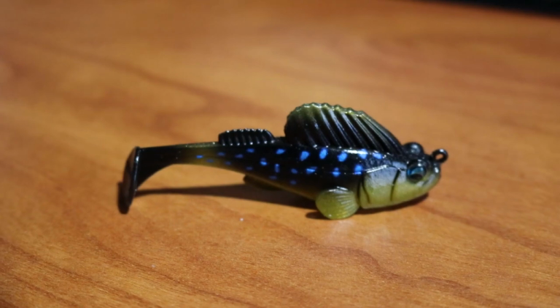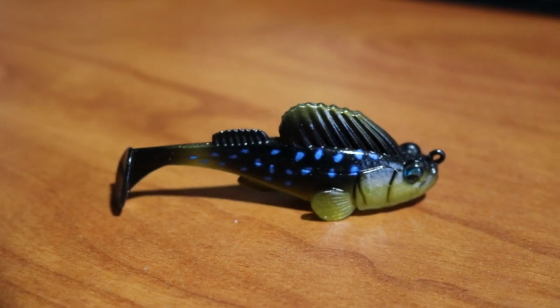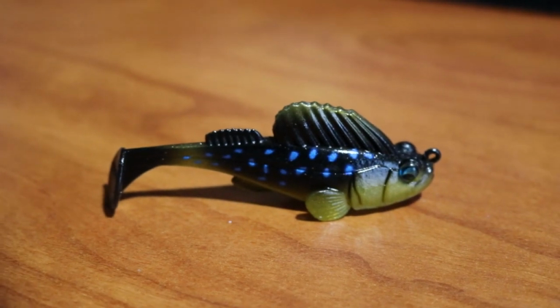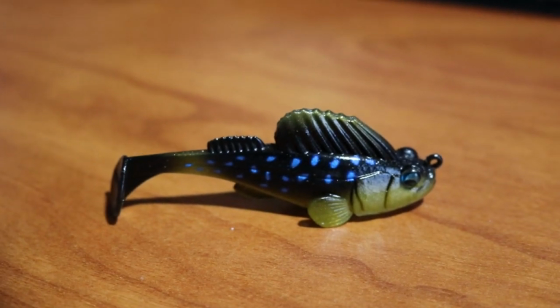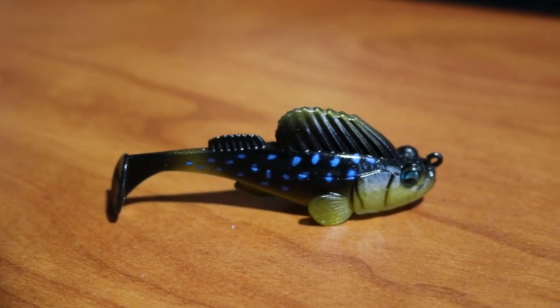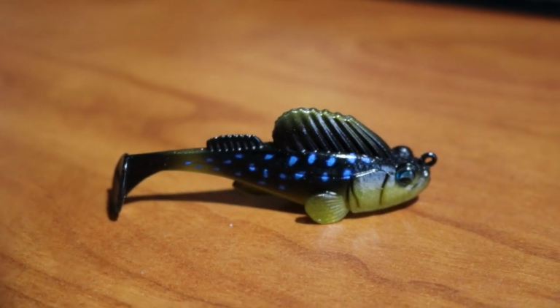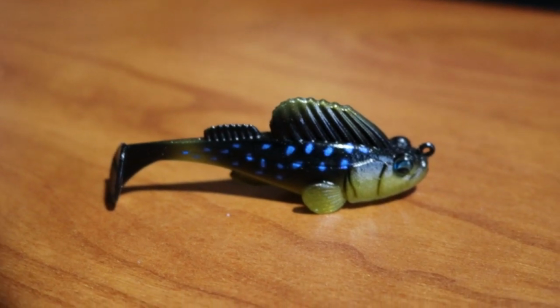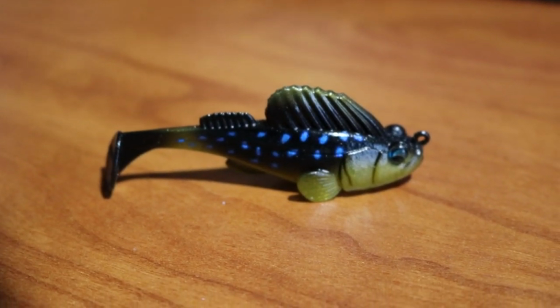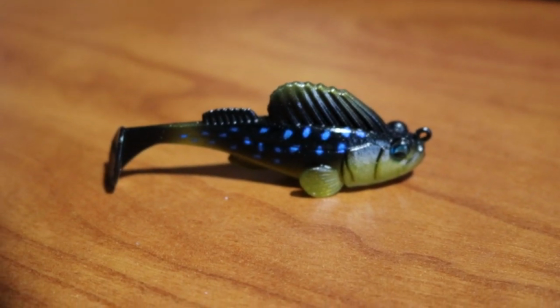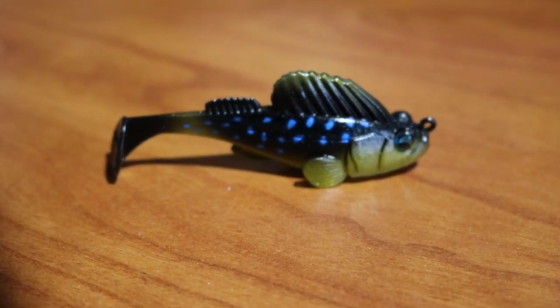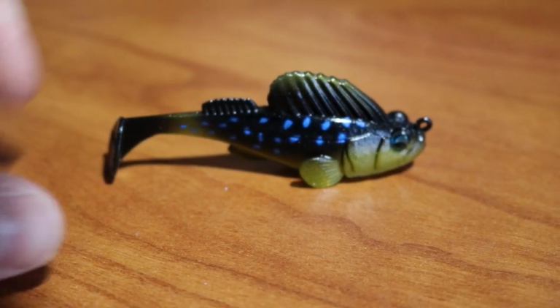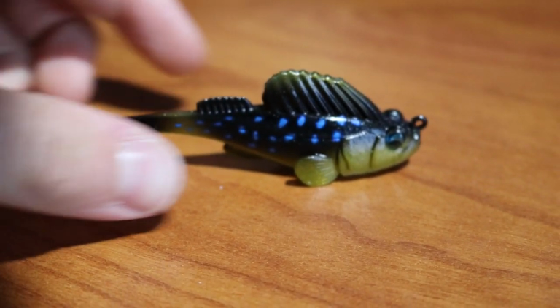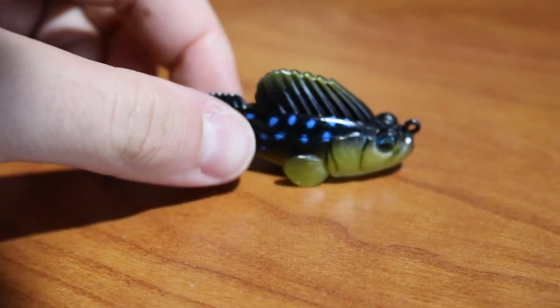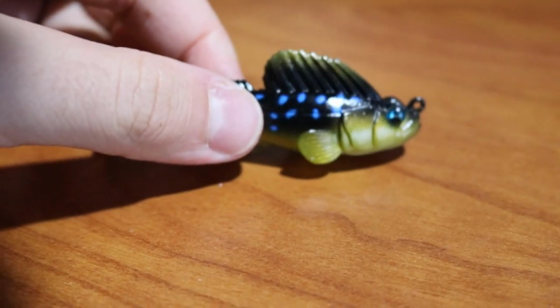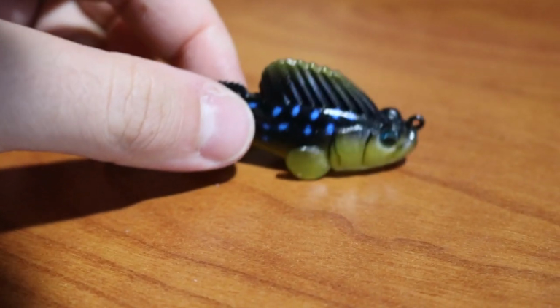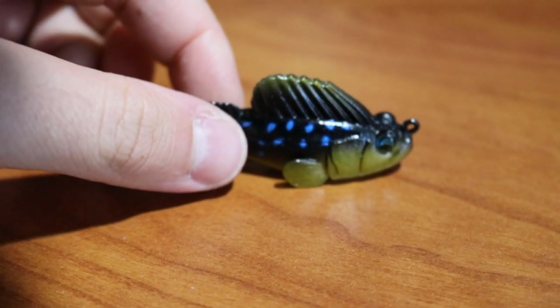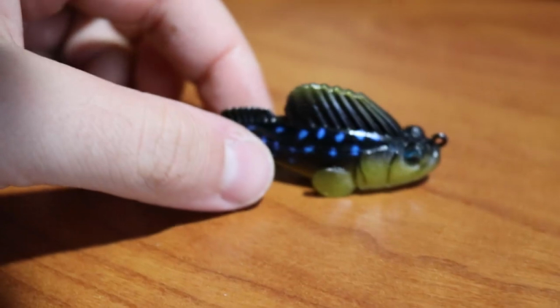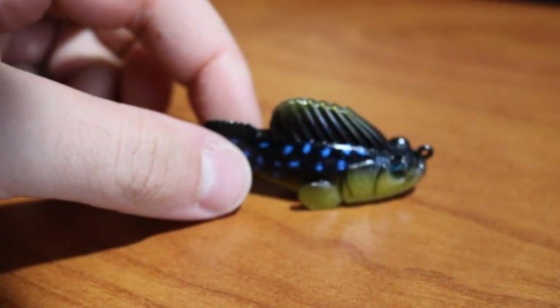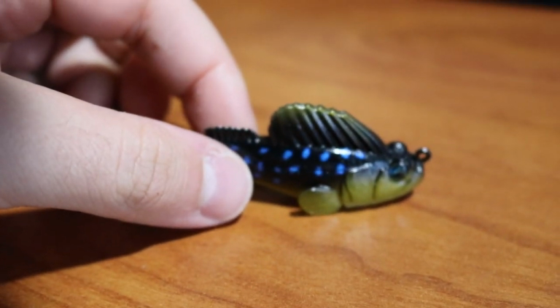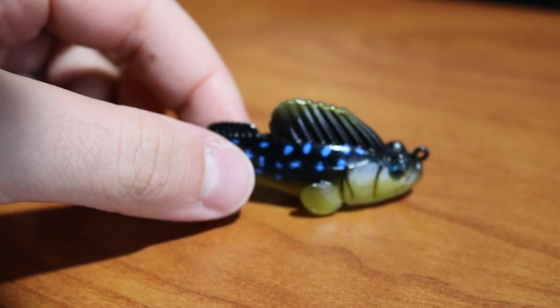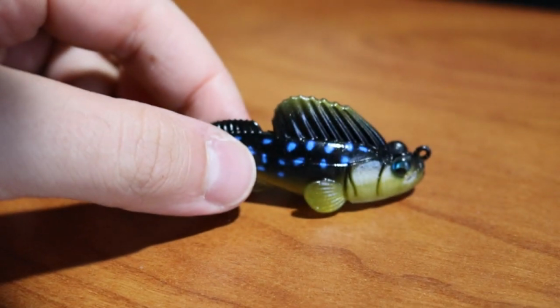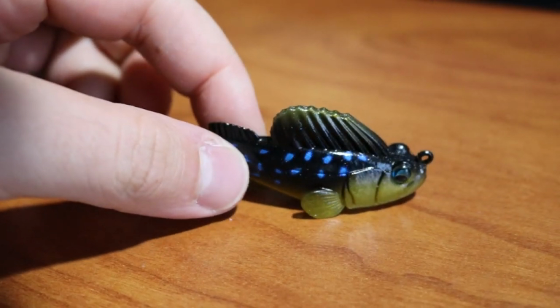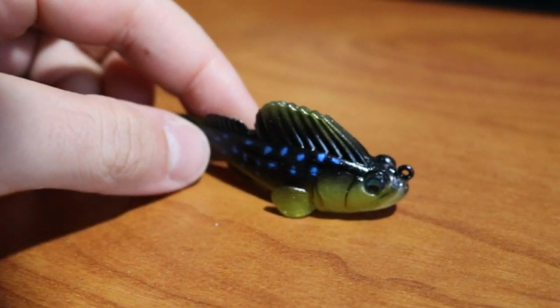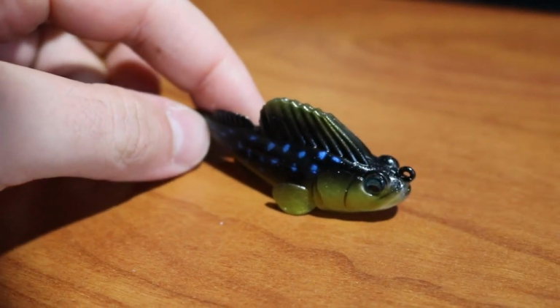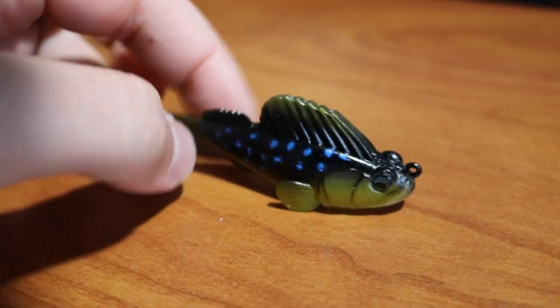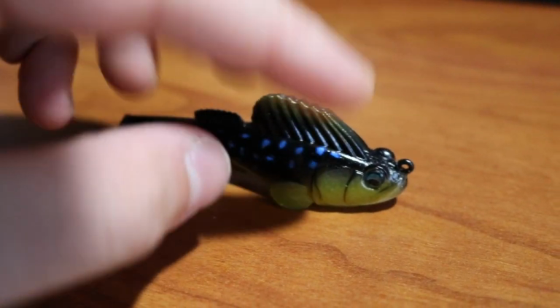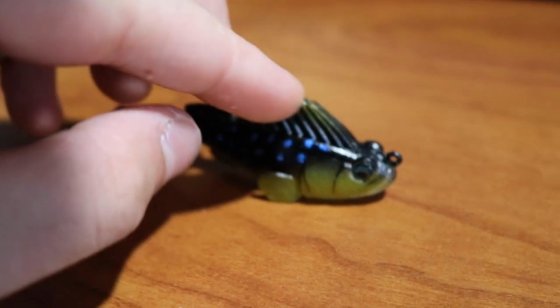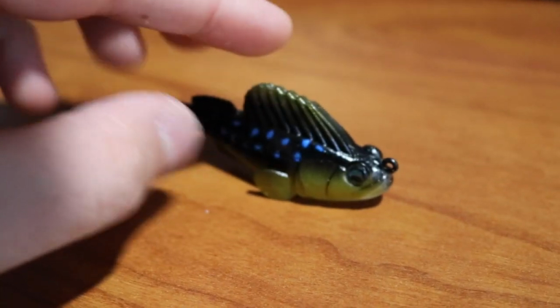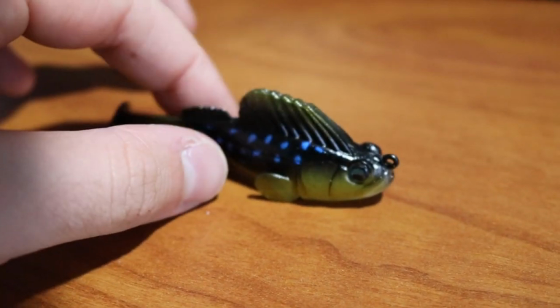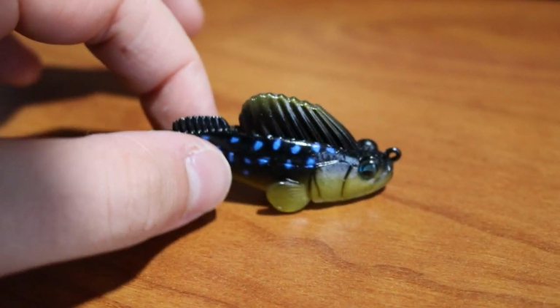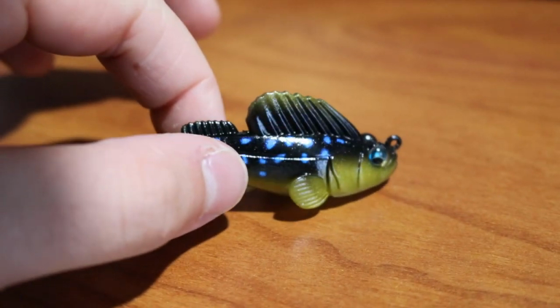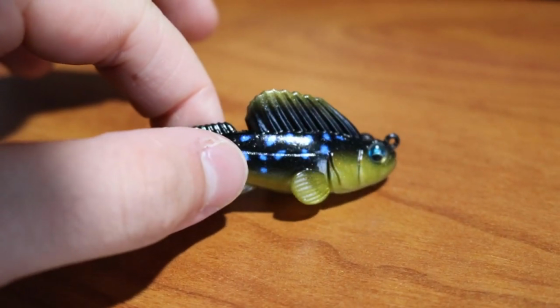So here you guys go, this is the Megabass Dark Sleeper right here. This swimbait specifically is 3/8 of an ounce — it's a pretty cool little deal. It's a good goby imitation.